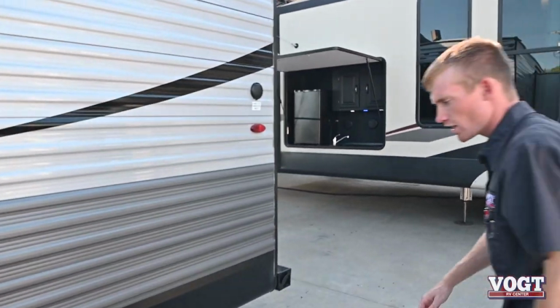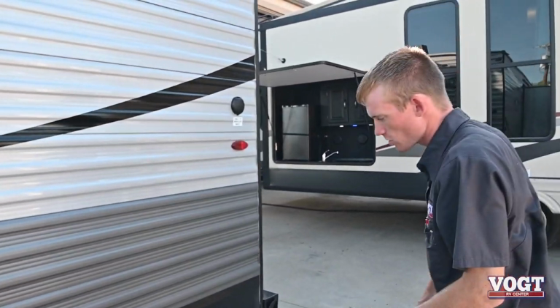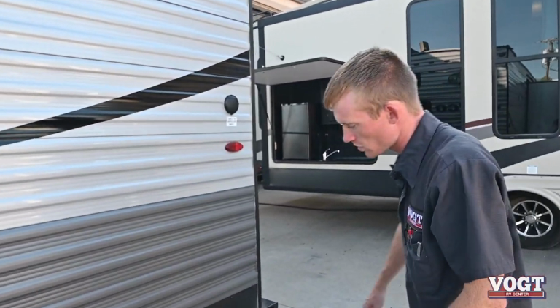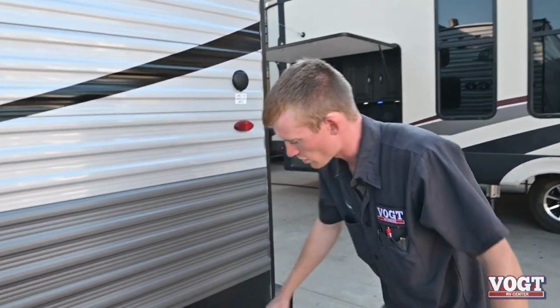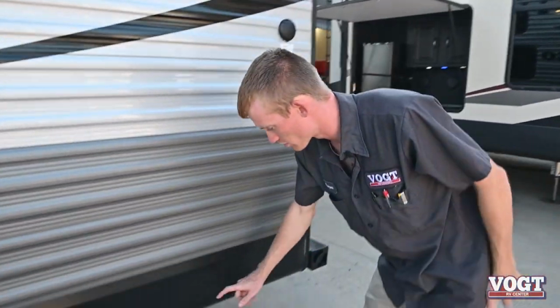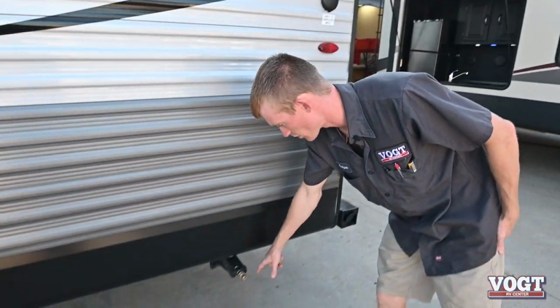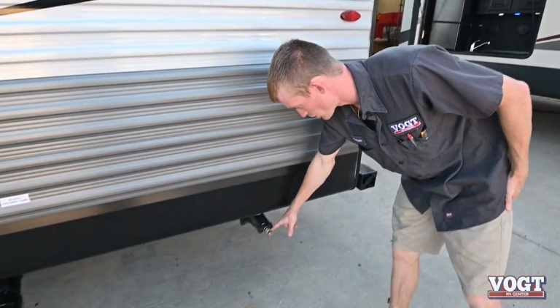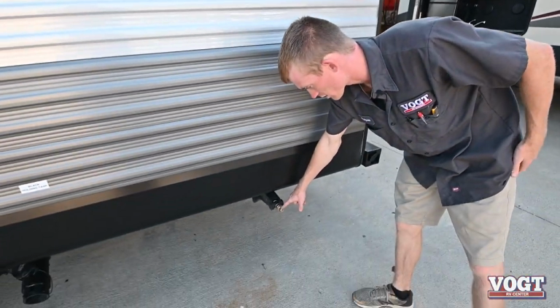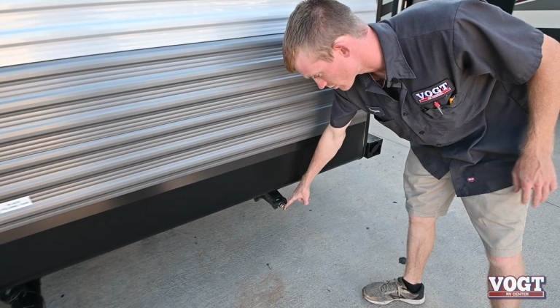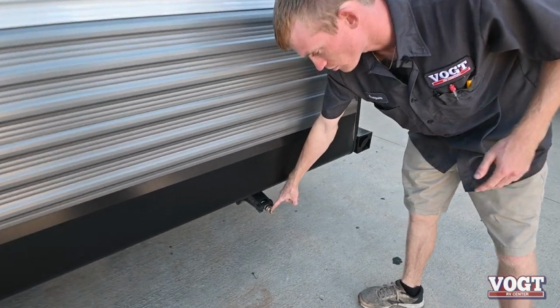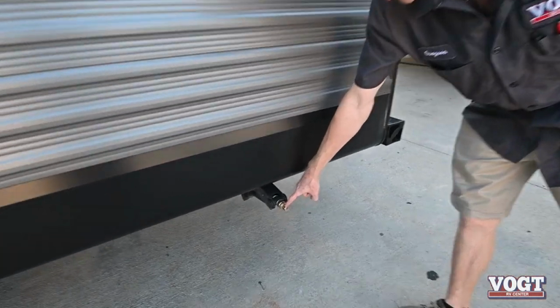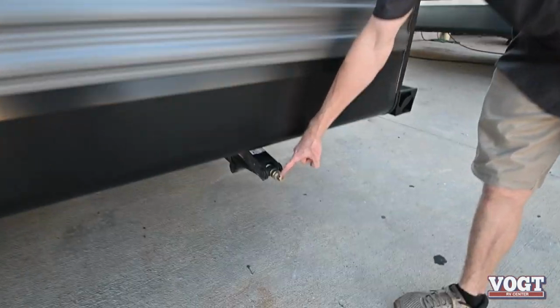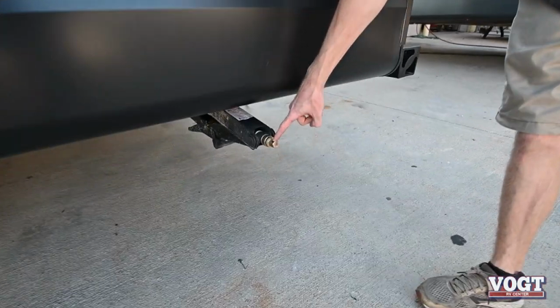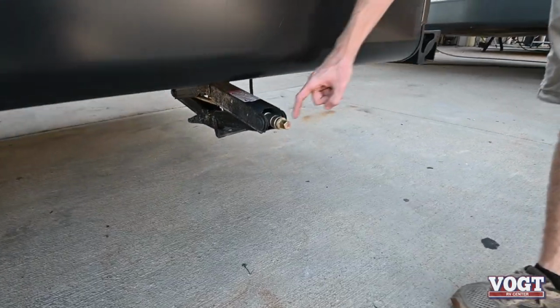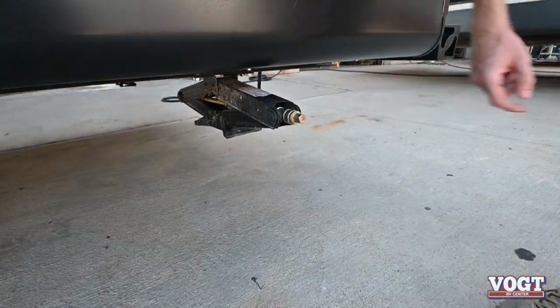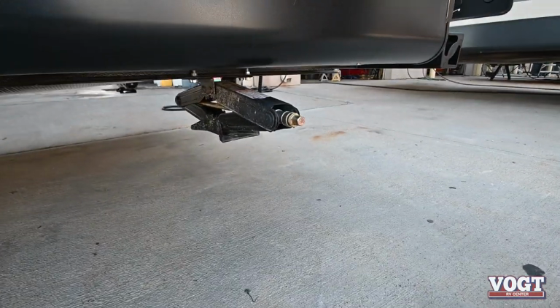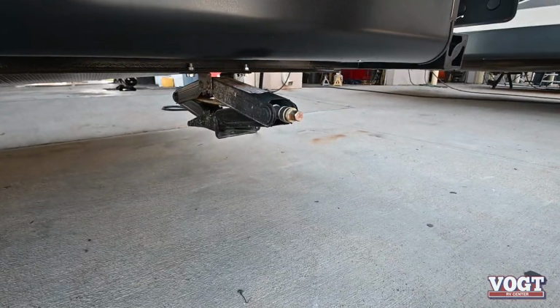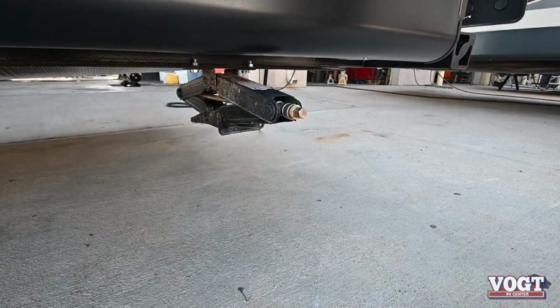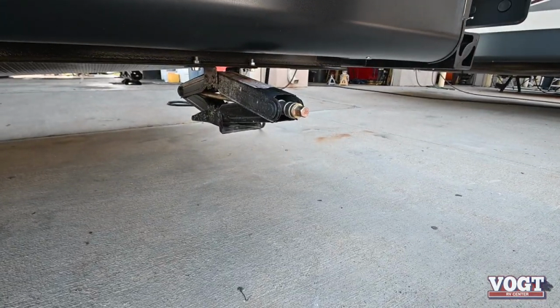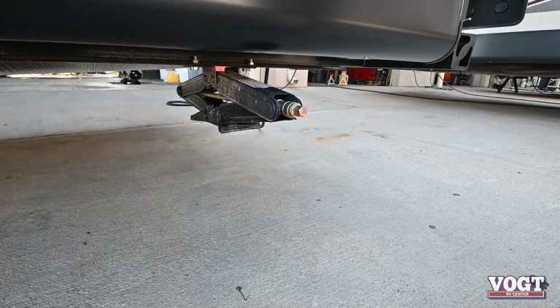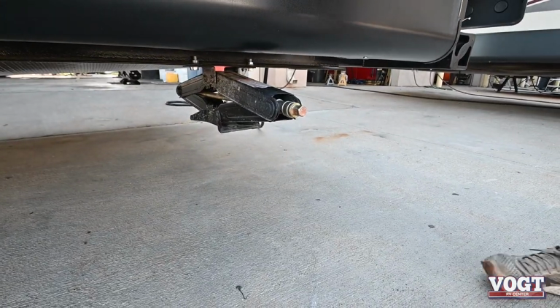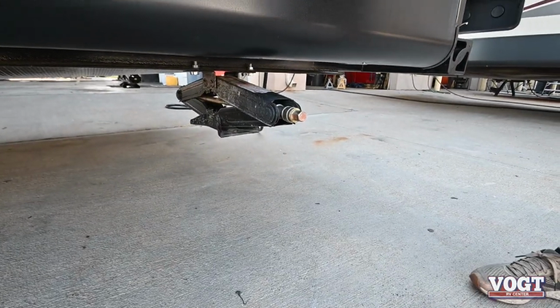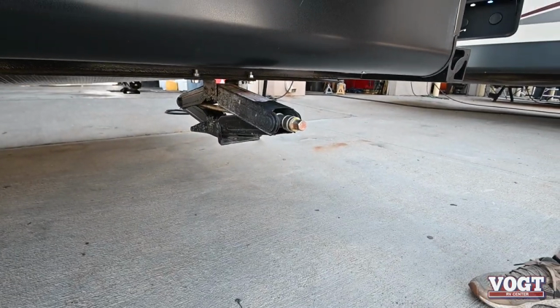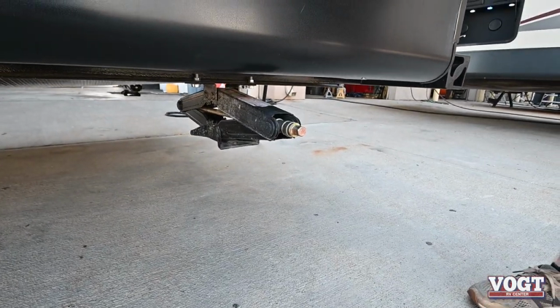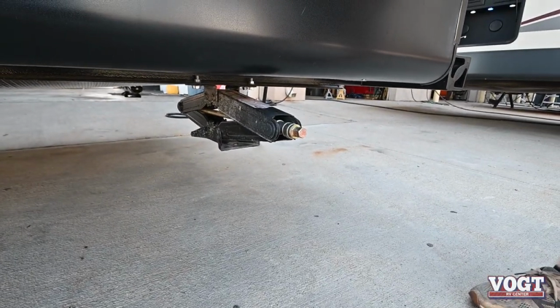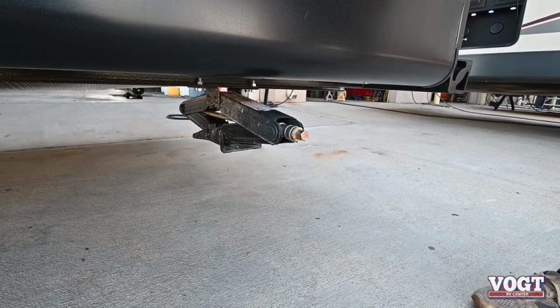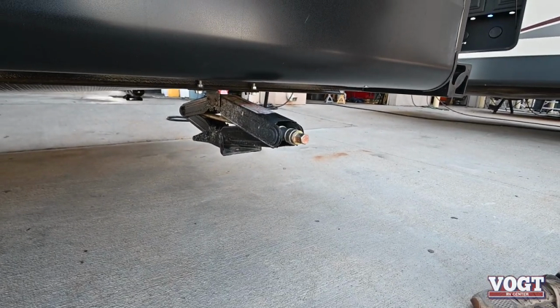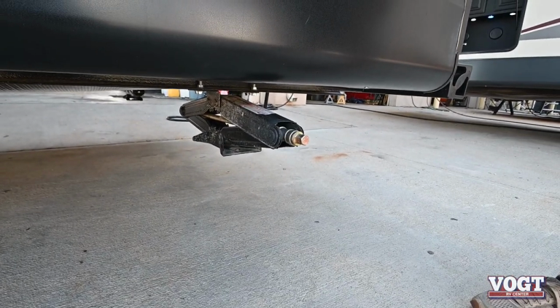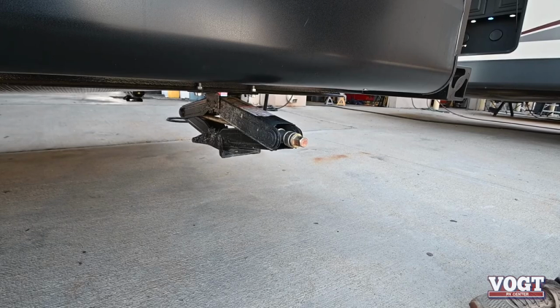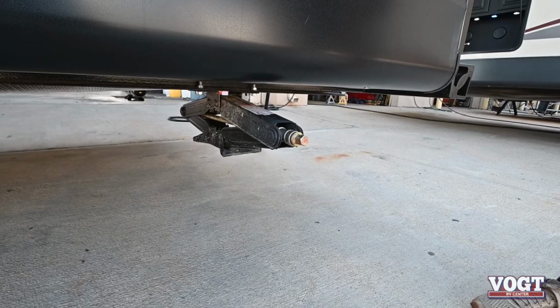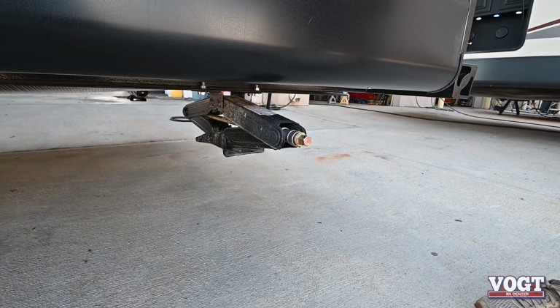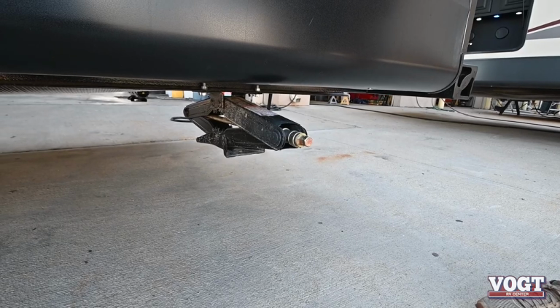On the corner is our back driver side stabilizer jack. Again, they're not meant to hold weight — they're just meant to stabilize.